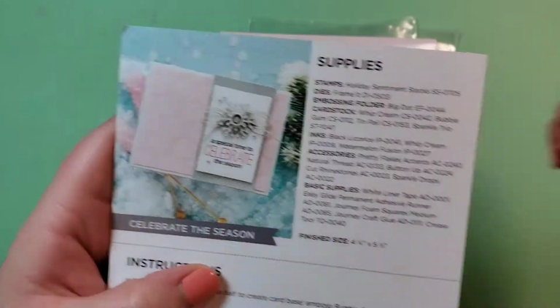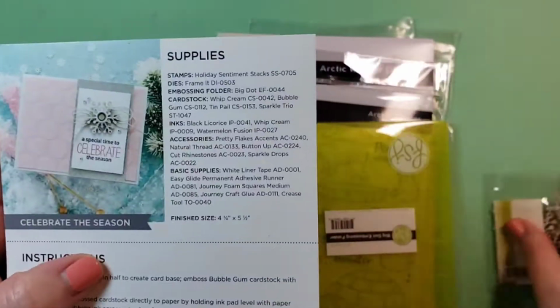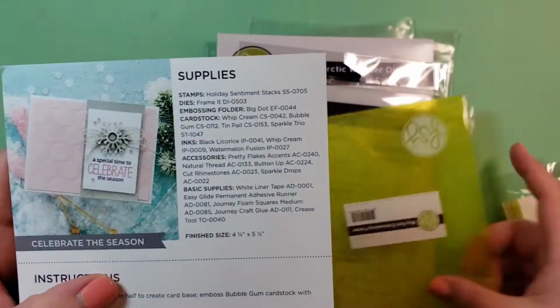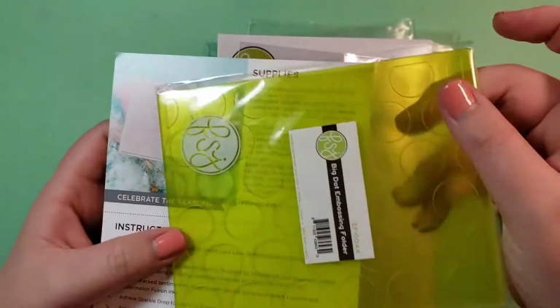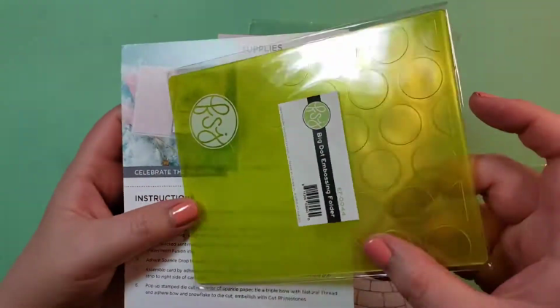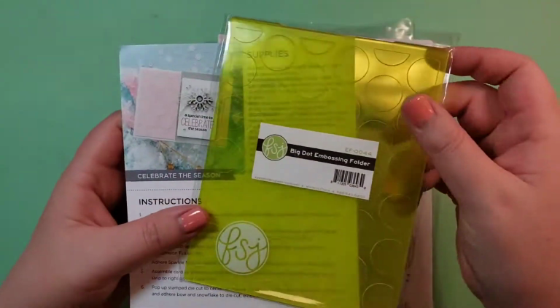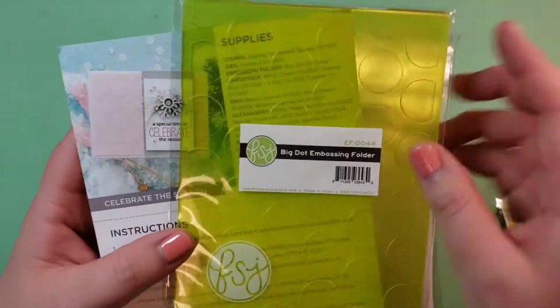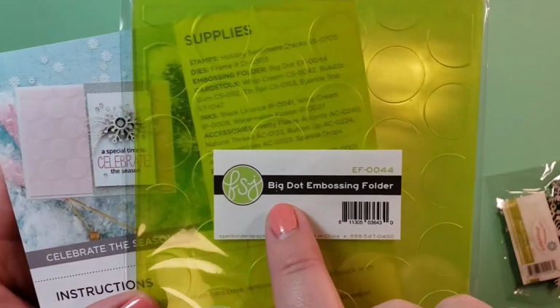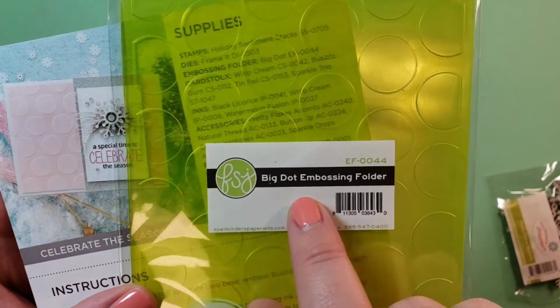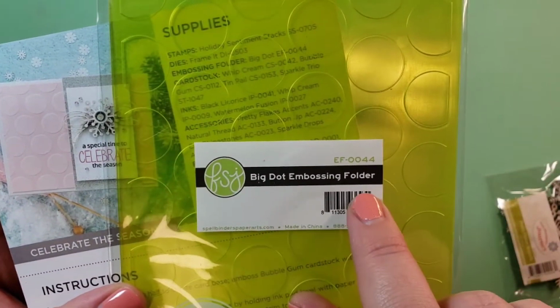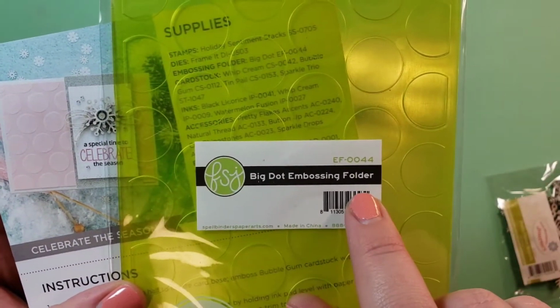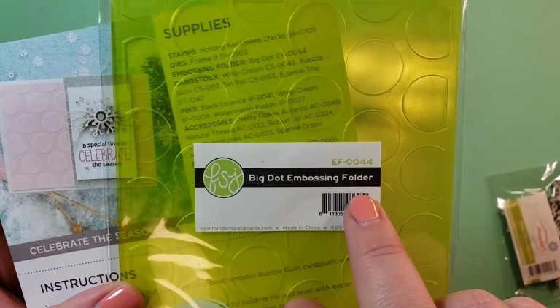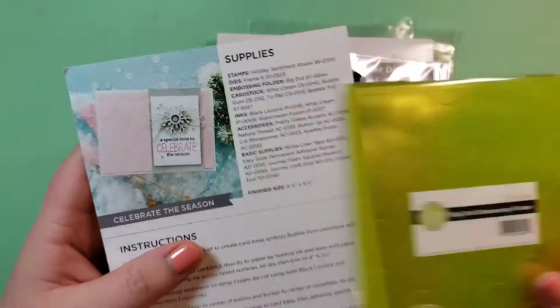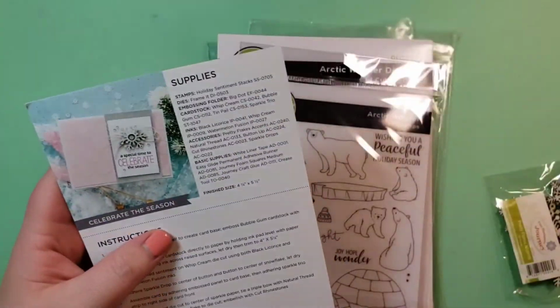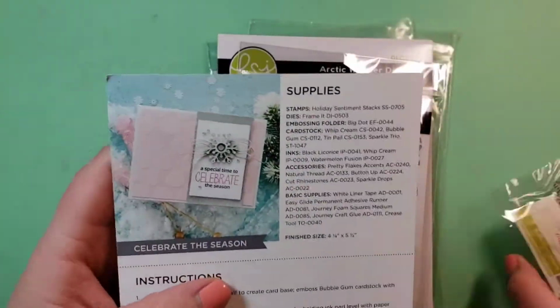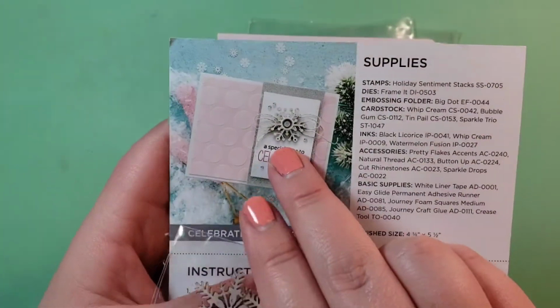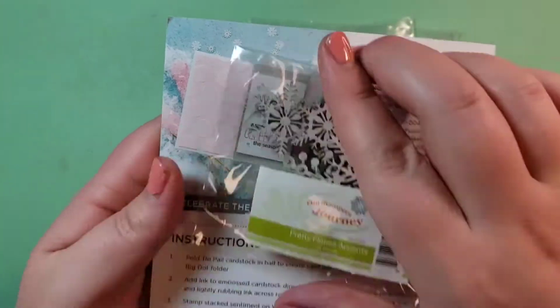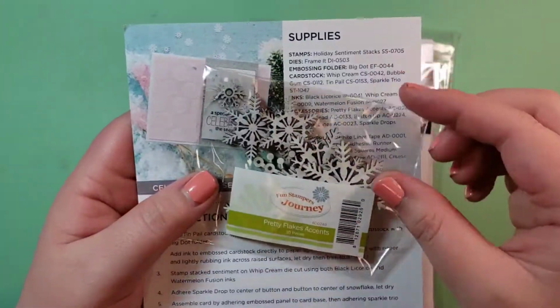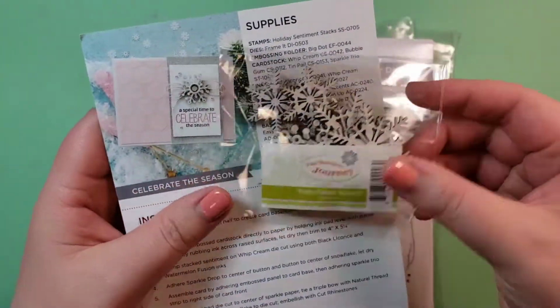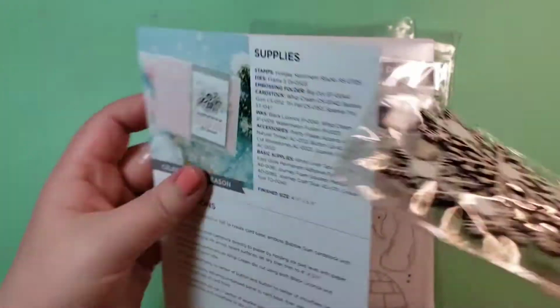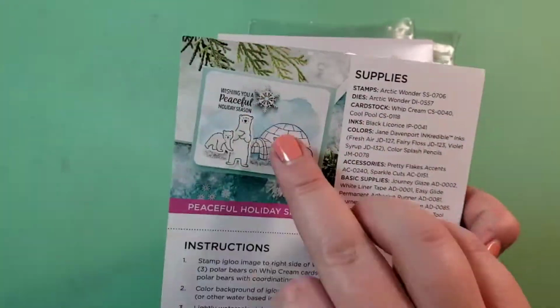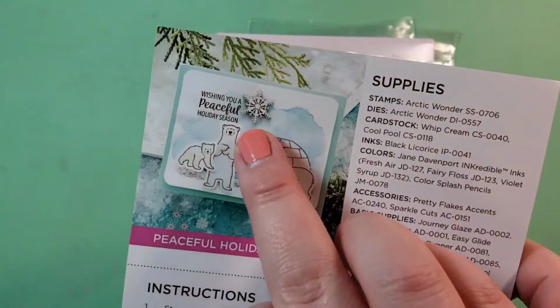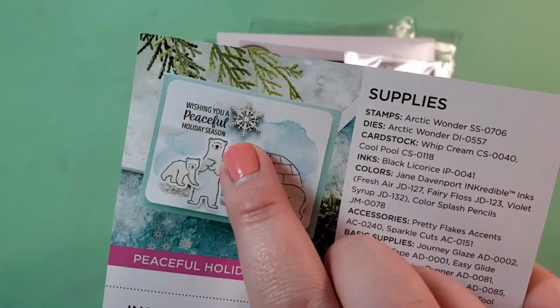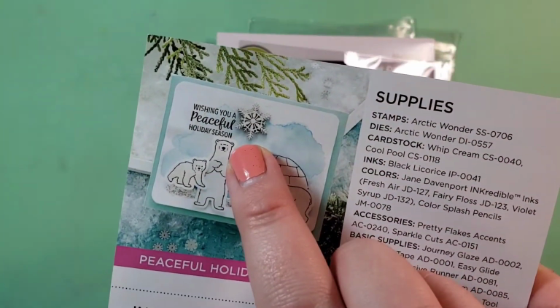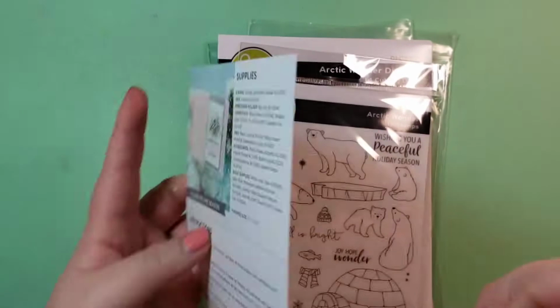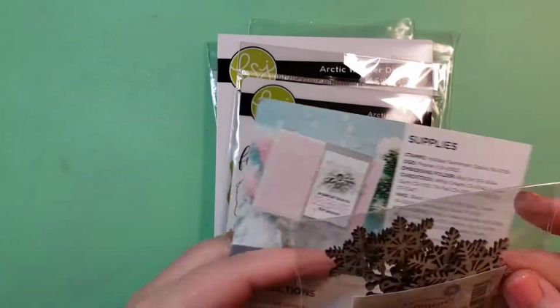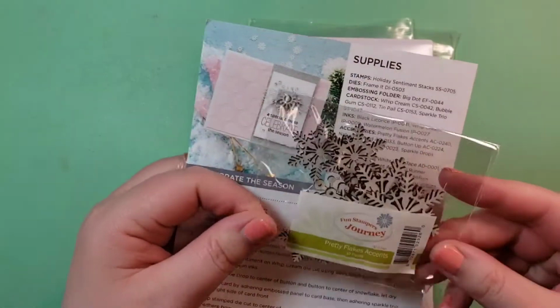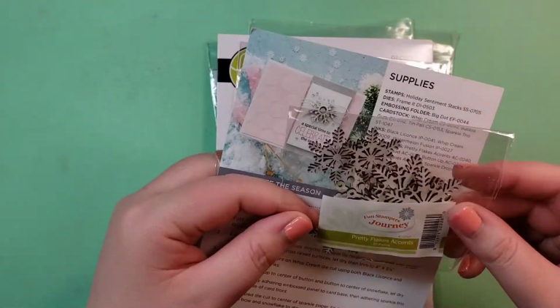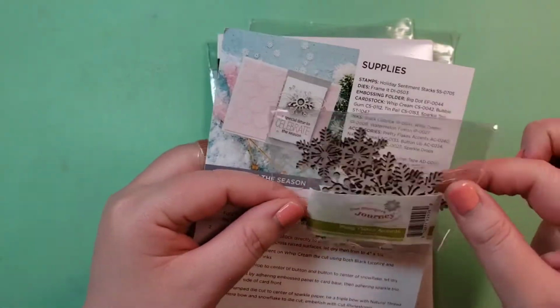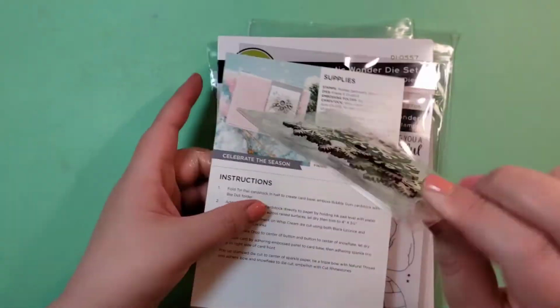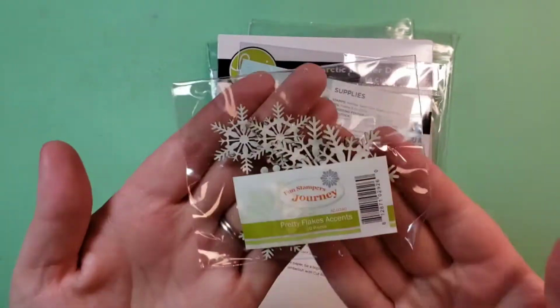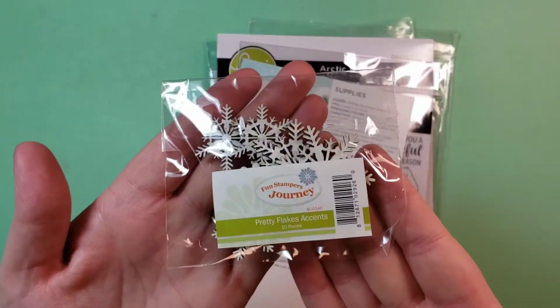I'm going to be making two of them today. The big dot embossing folder is what we're going to use to kind of make that pink paper stand out, and then these little snowflakes.